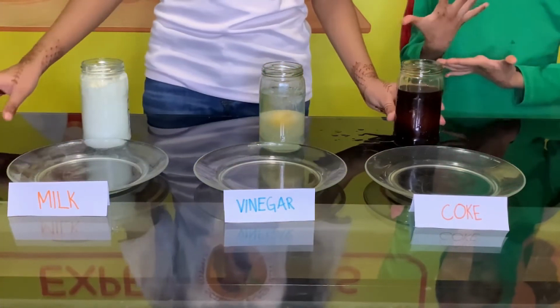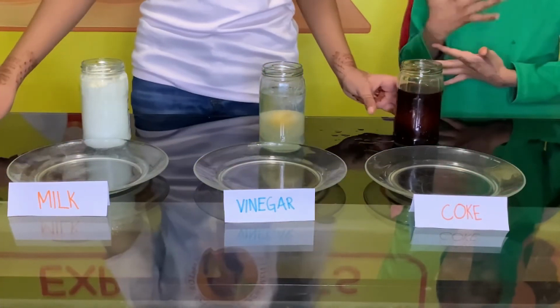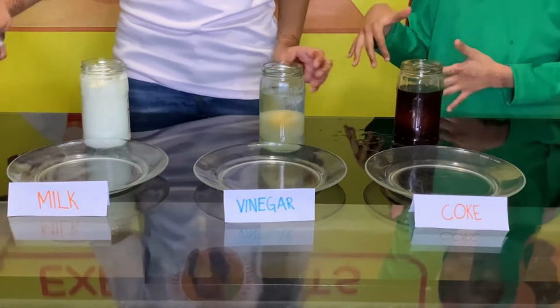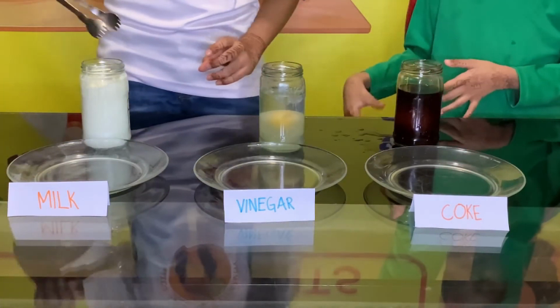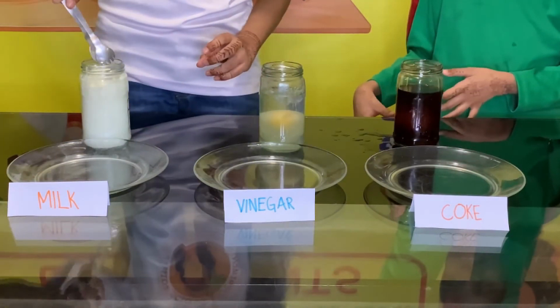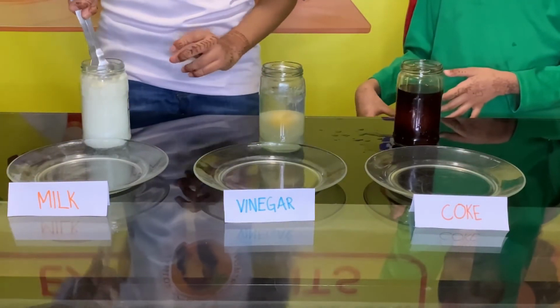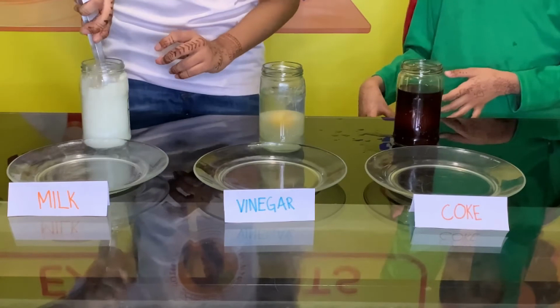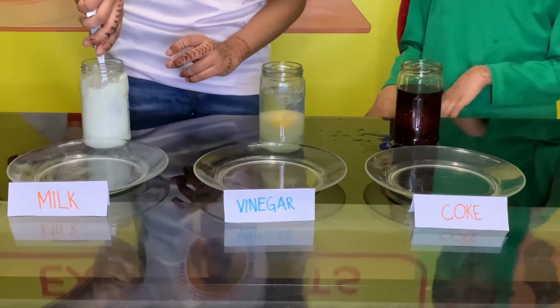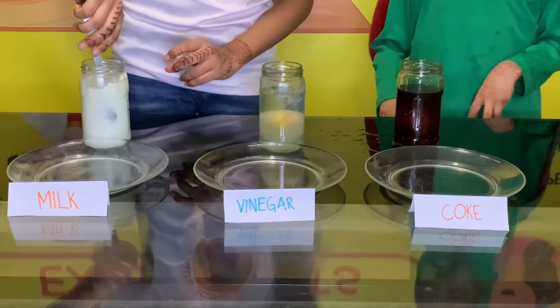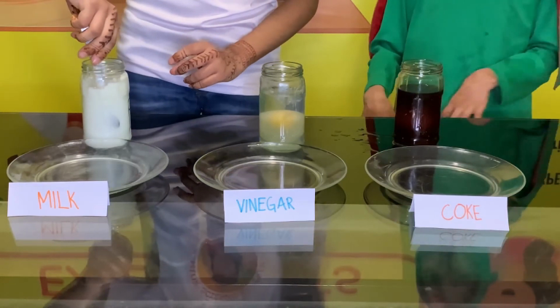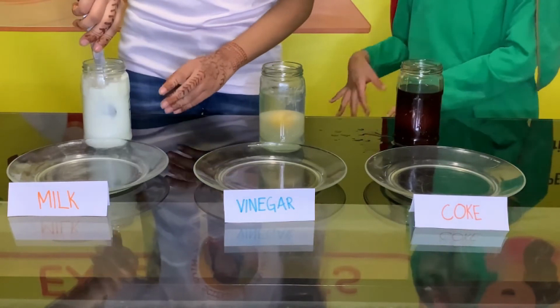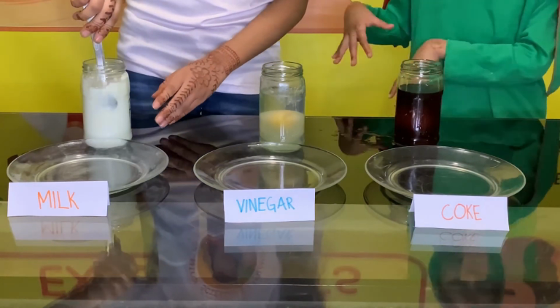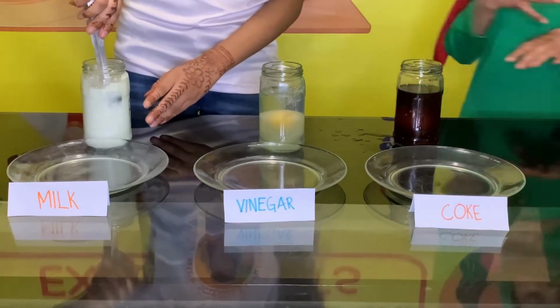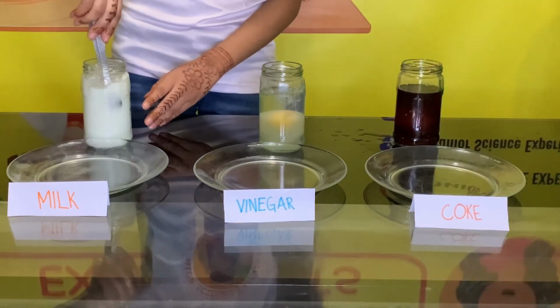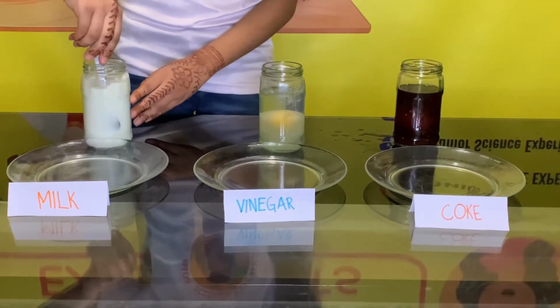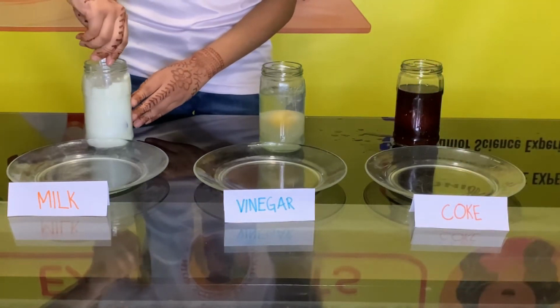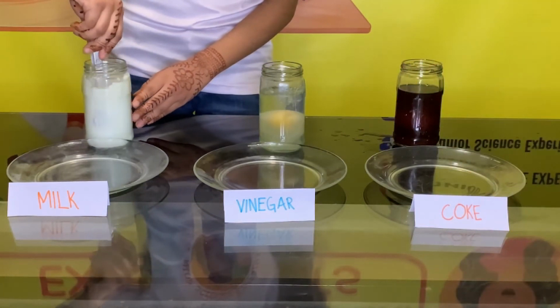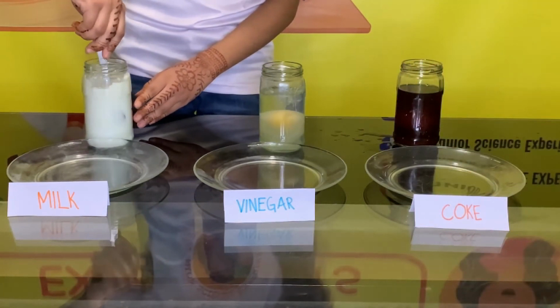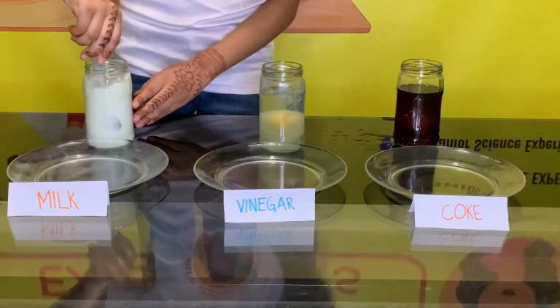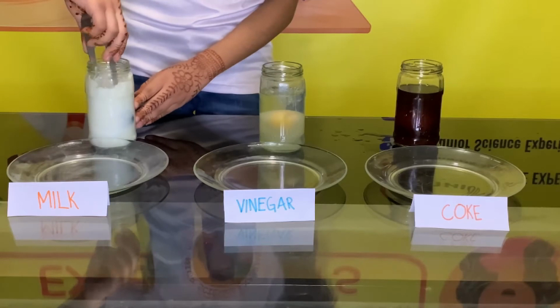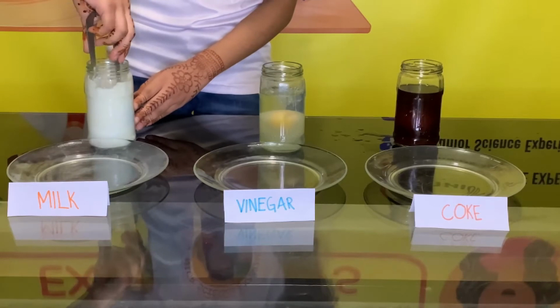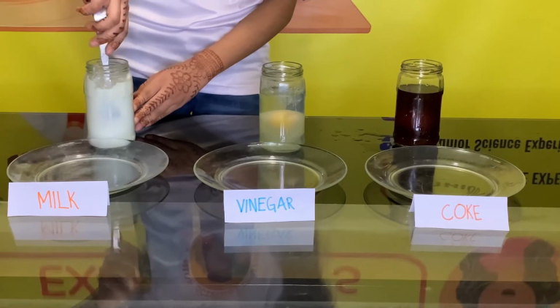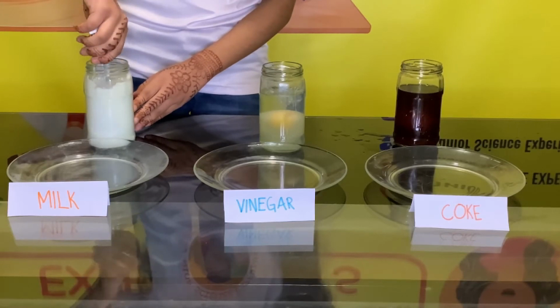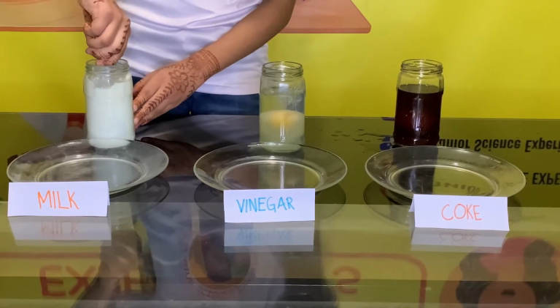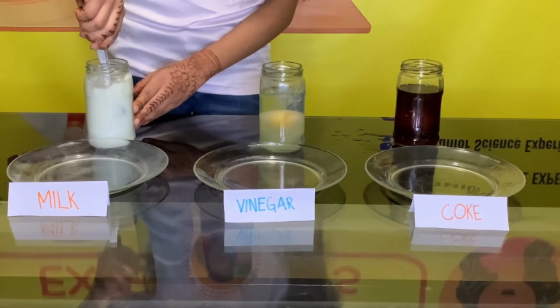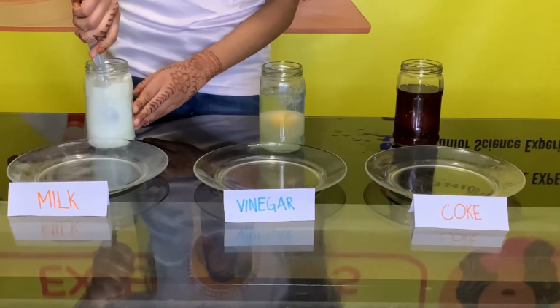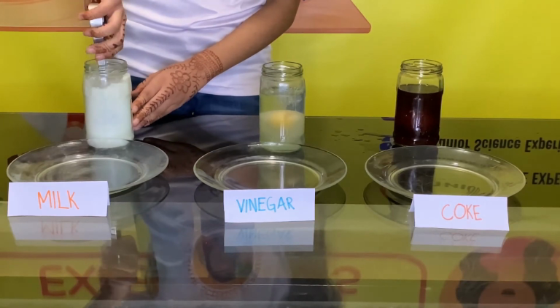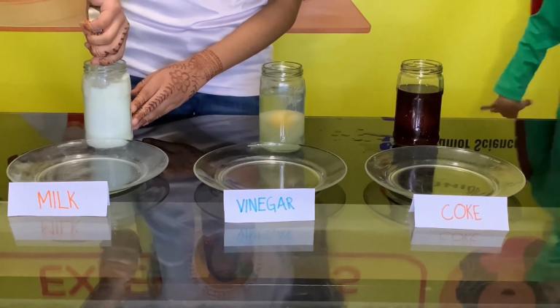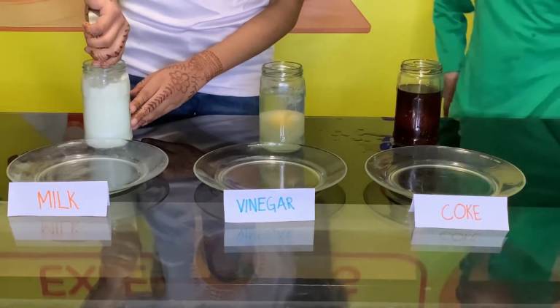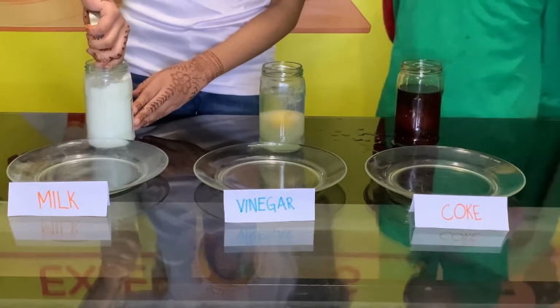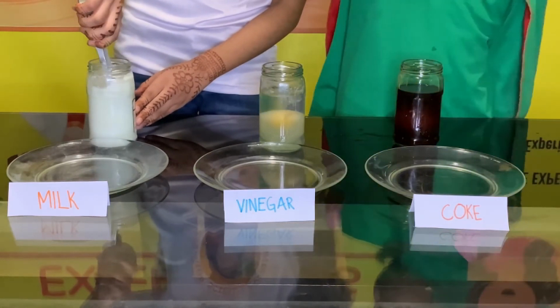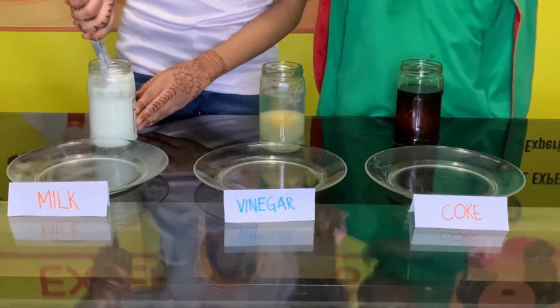Now let's take out the eggs. I'm going to take out the egg from the jar and put it in here.